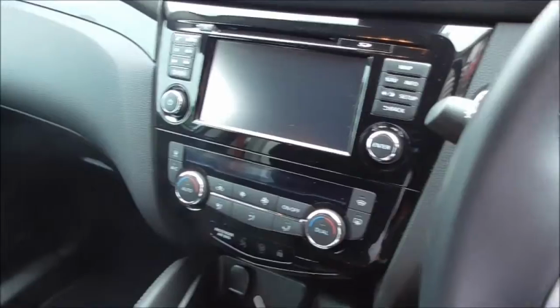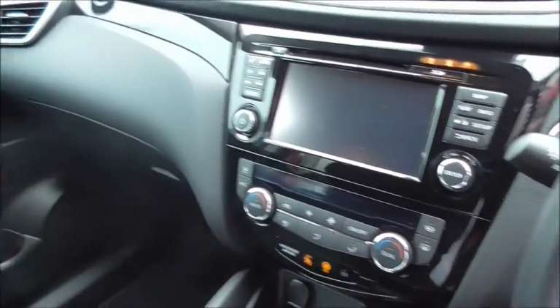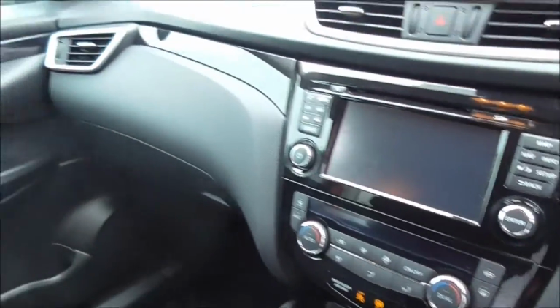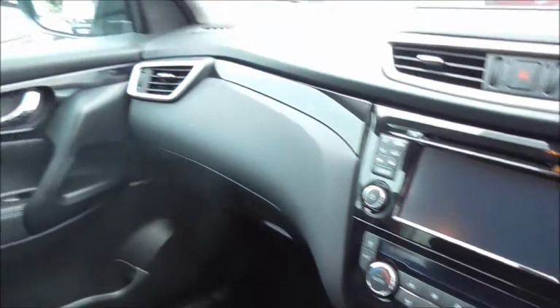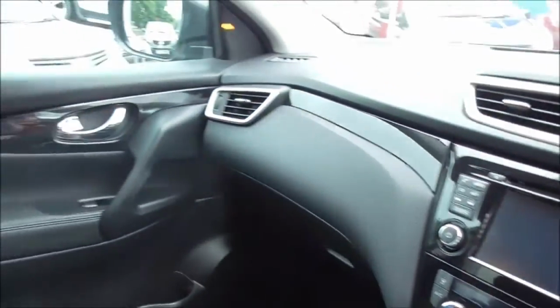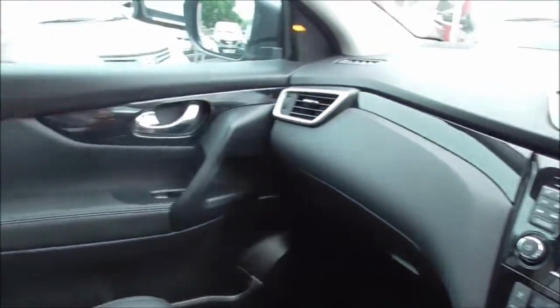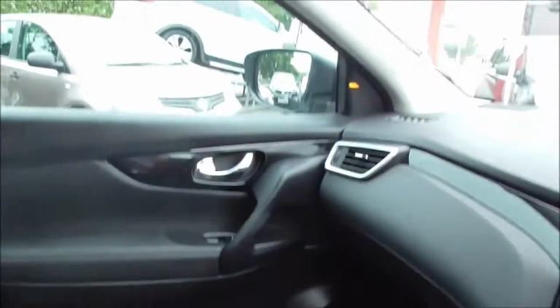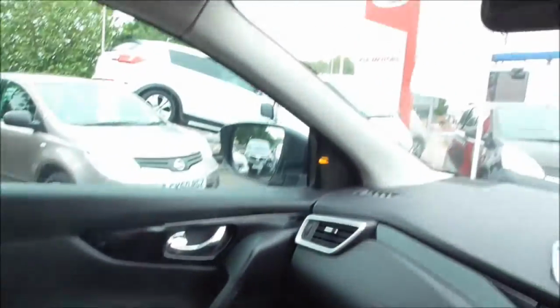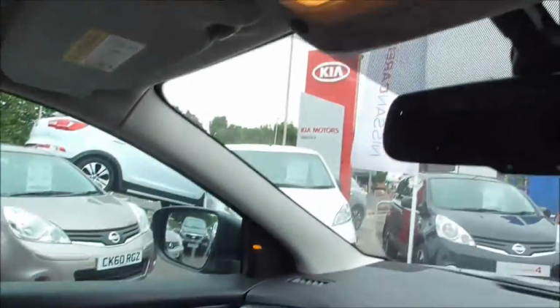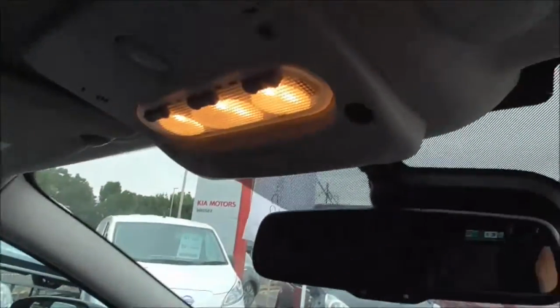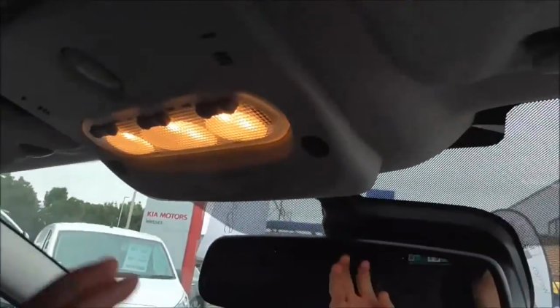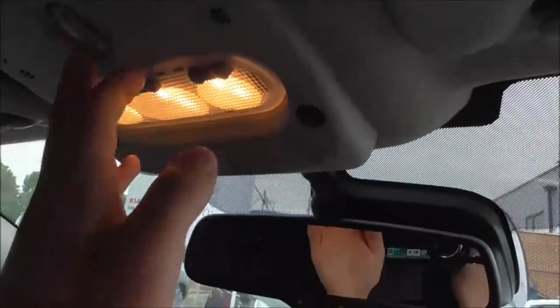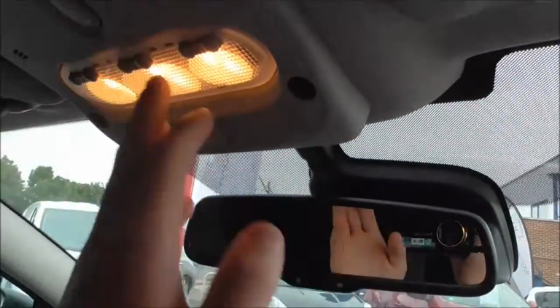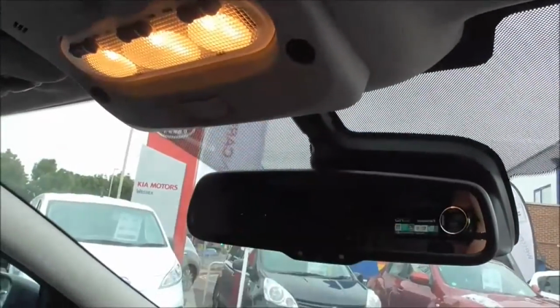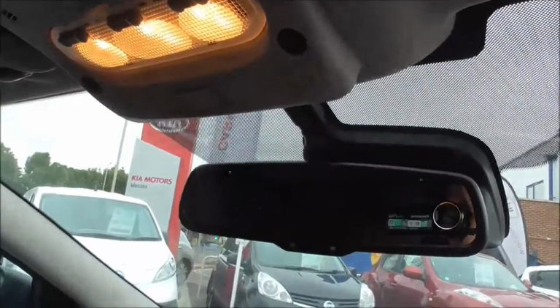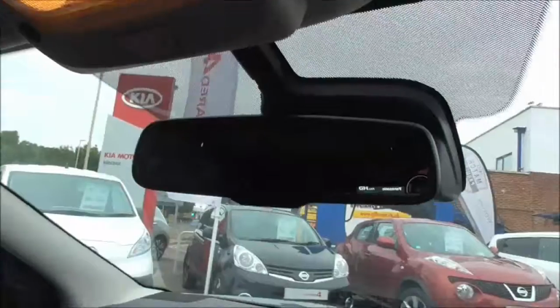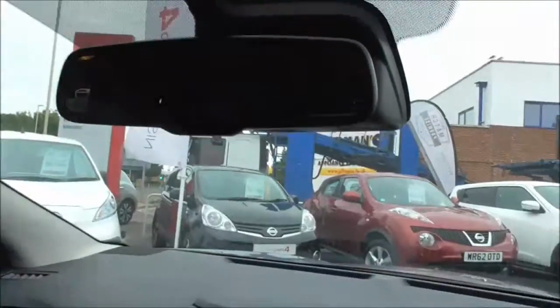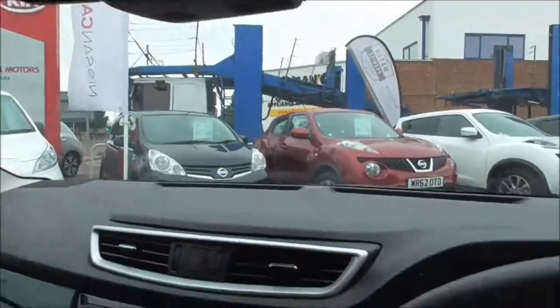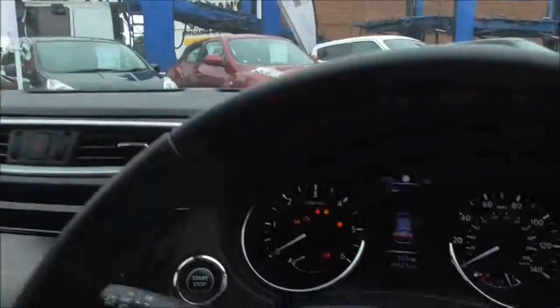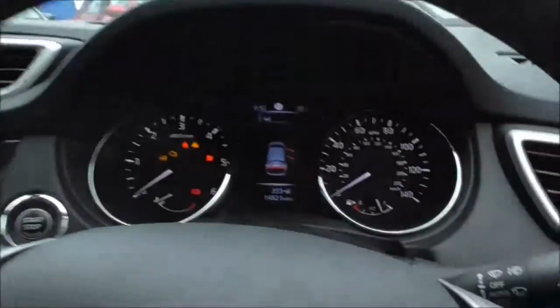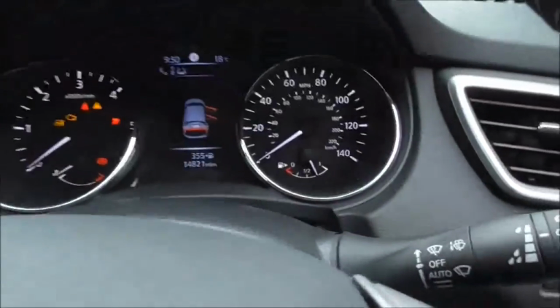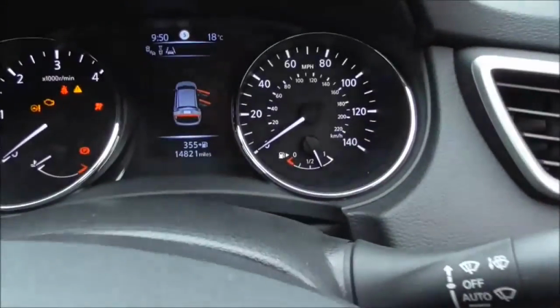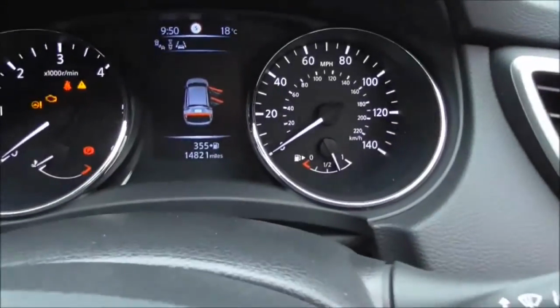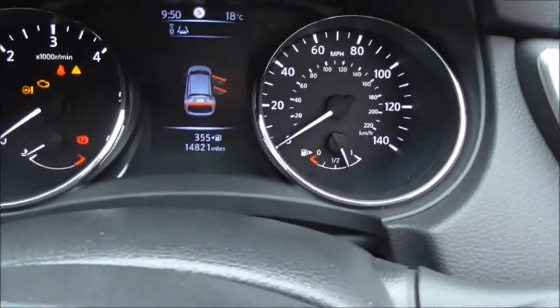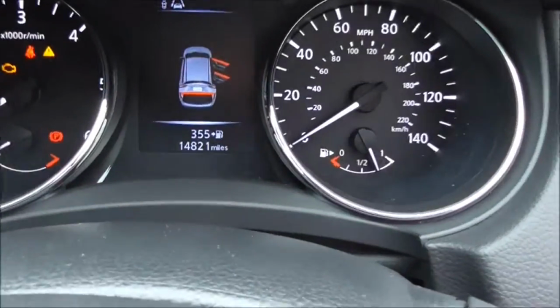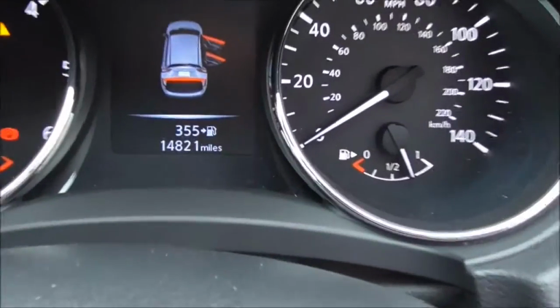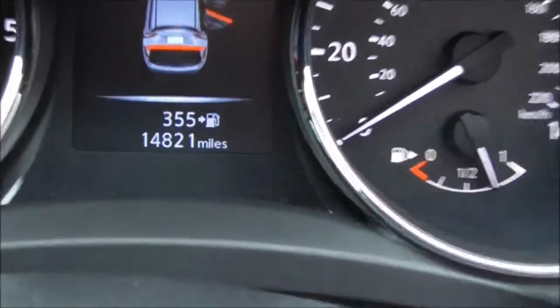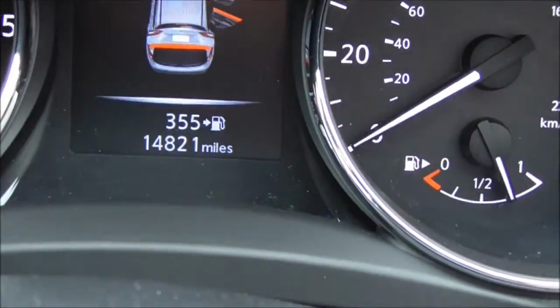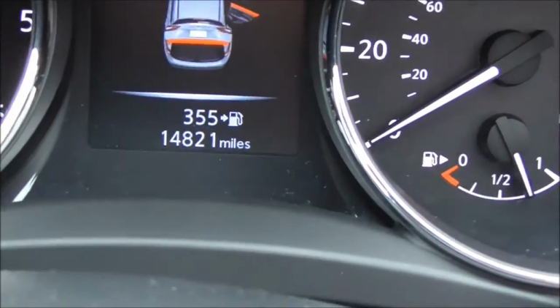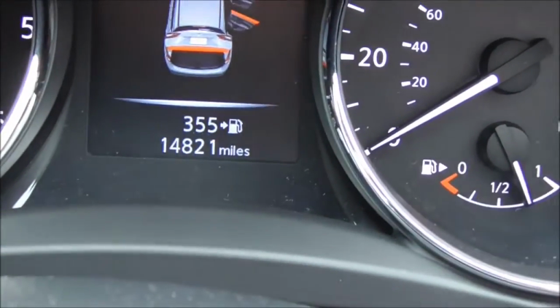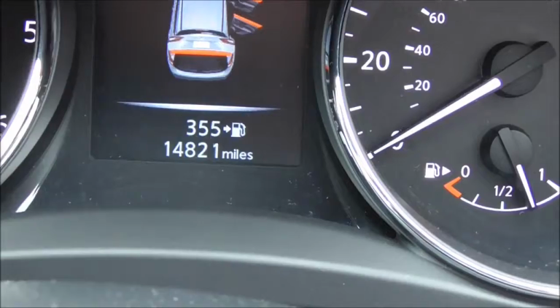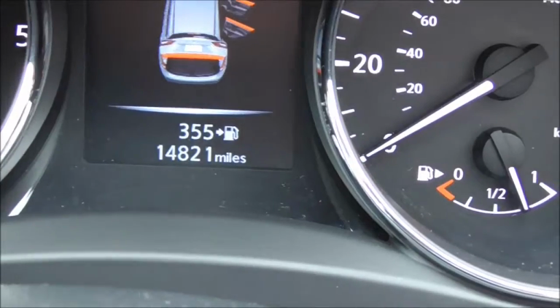Looking around the vehicle, the sunroof is activated by this button here. In terms of mileage, this car has covered 14,821 miles.